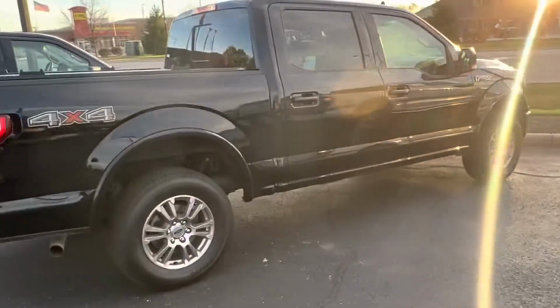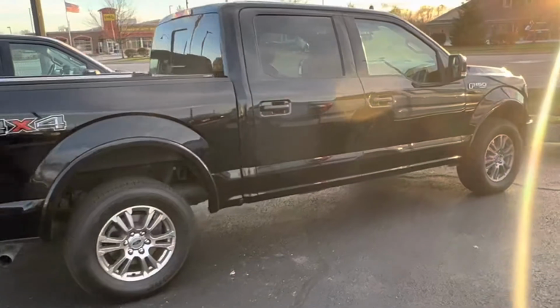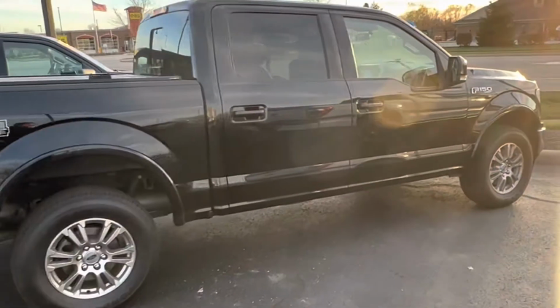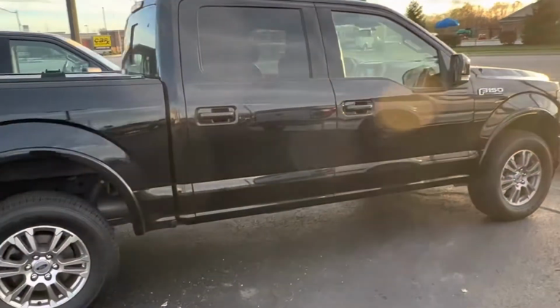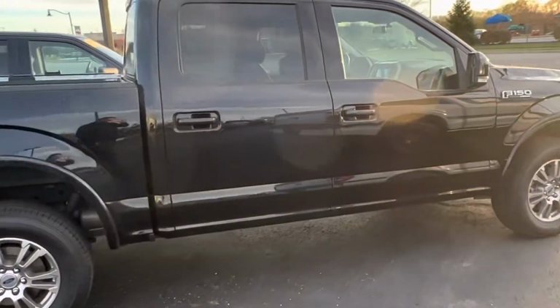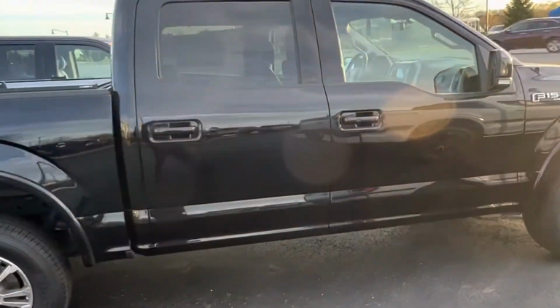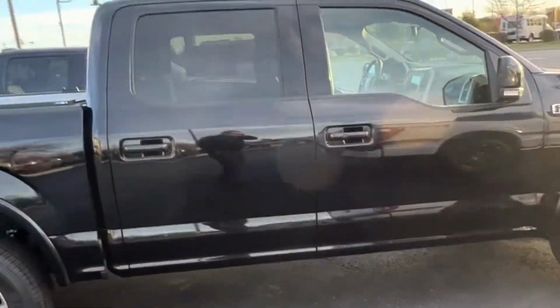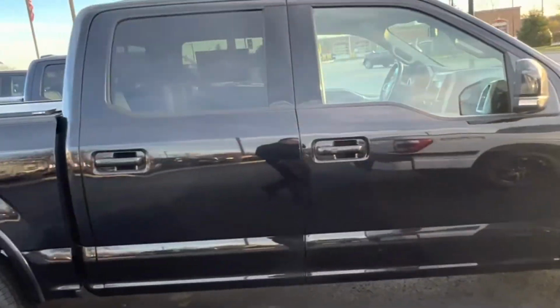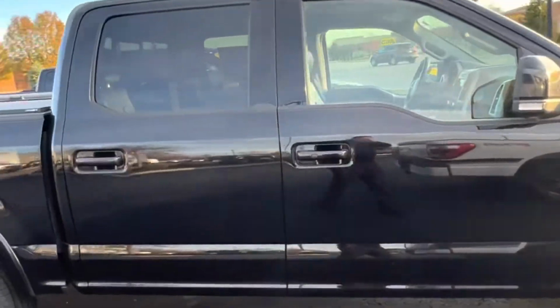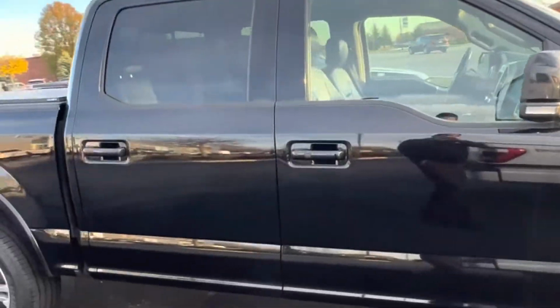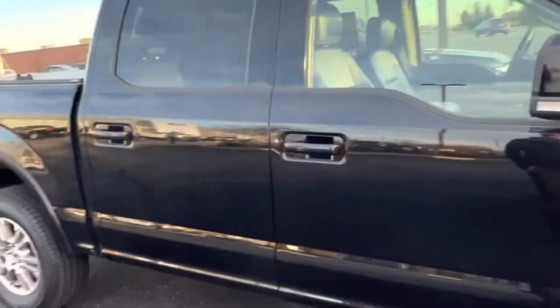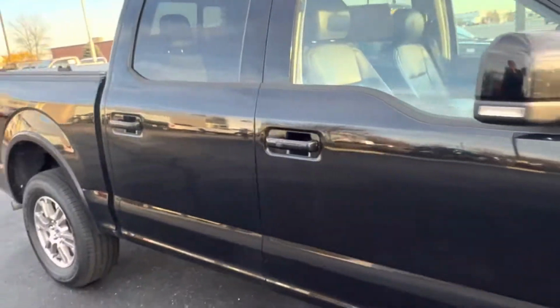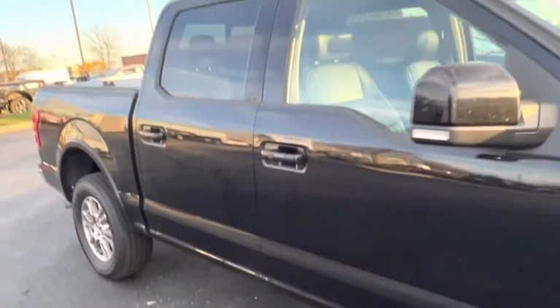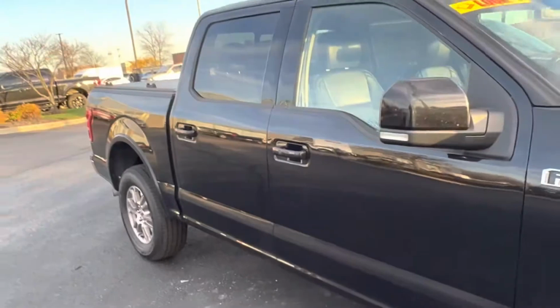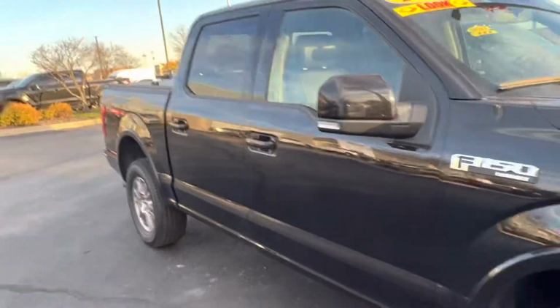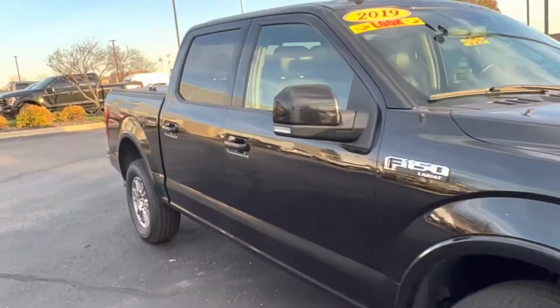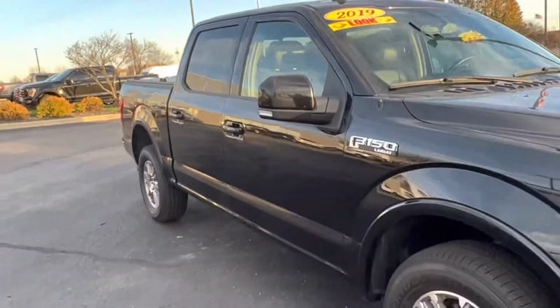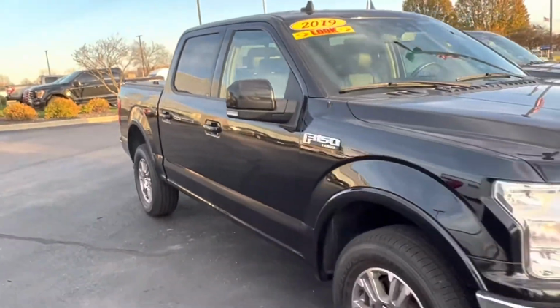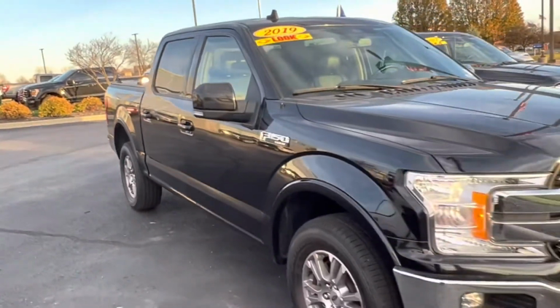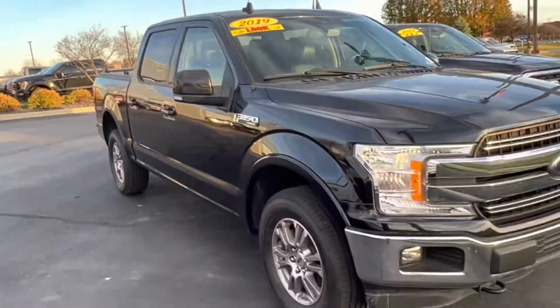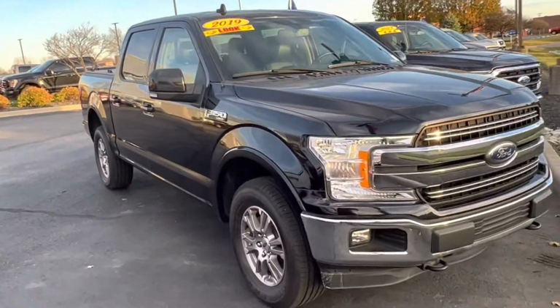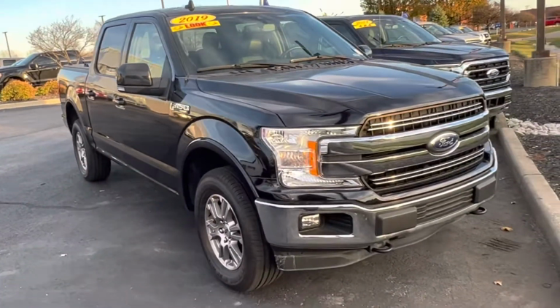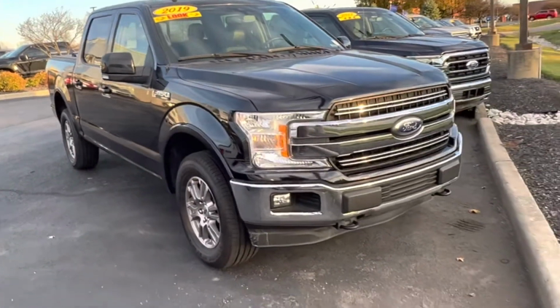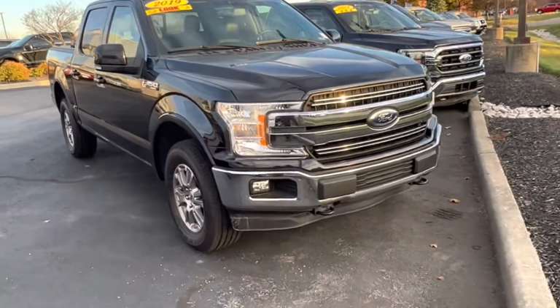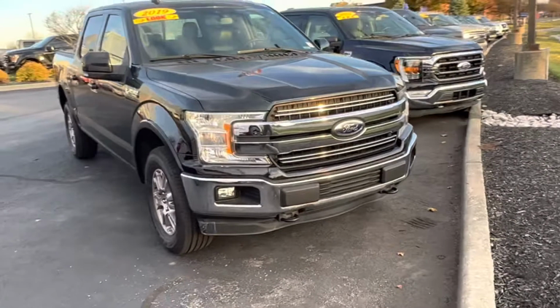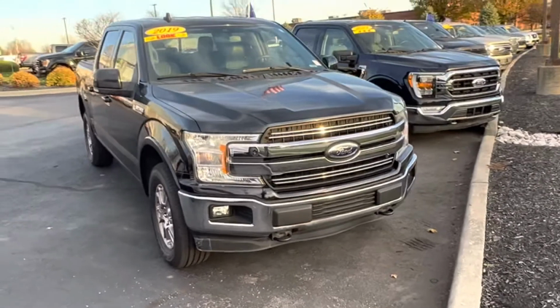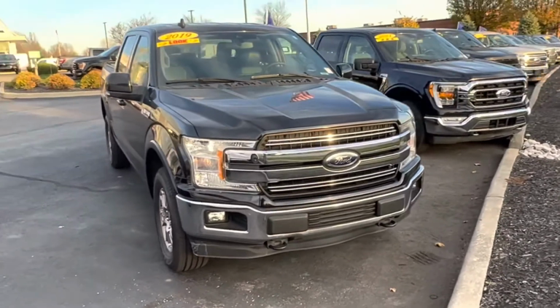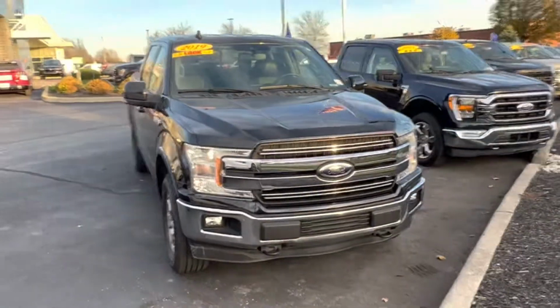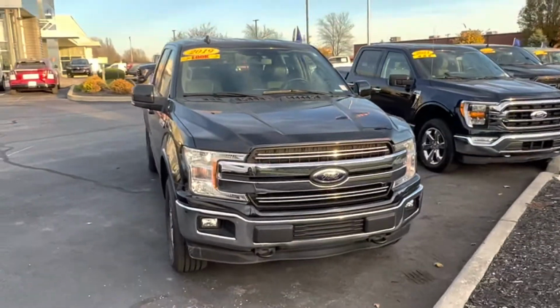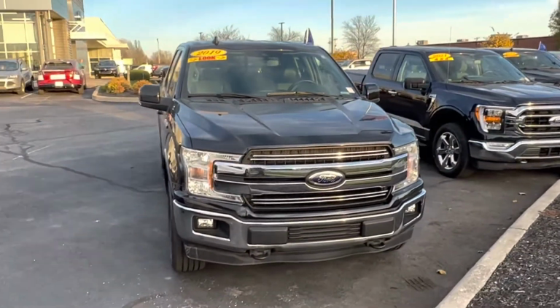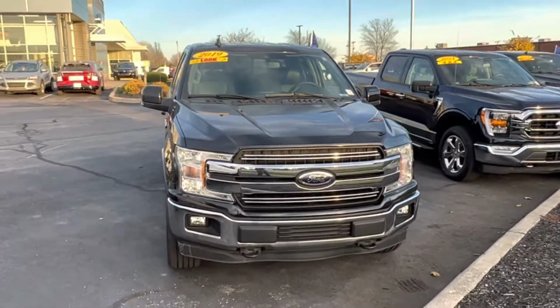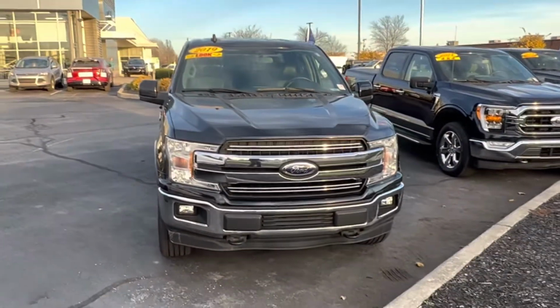Nice alloy wheels. Again, this is the 2019 Ford F-150 Lariat. My name is Steve Engel at Bill Estes Ford, 317-852-2231.